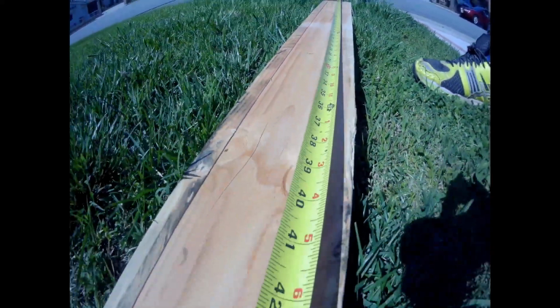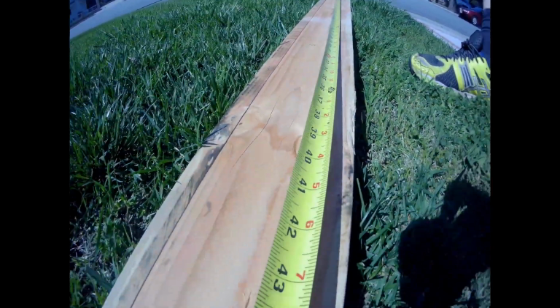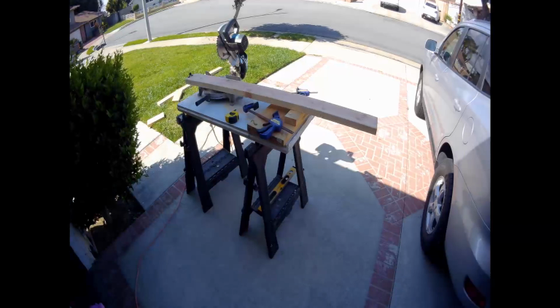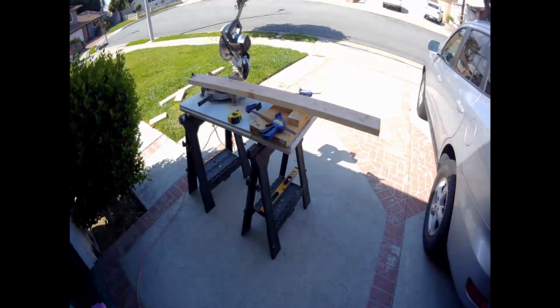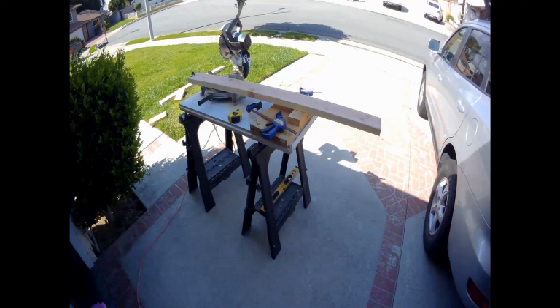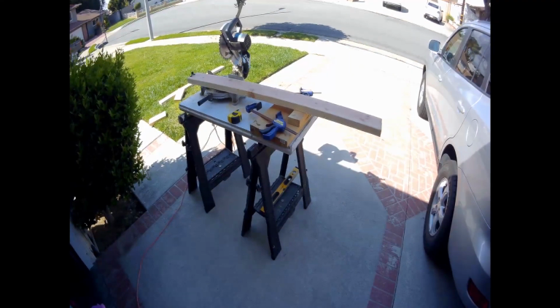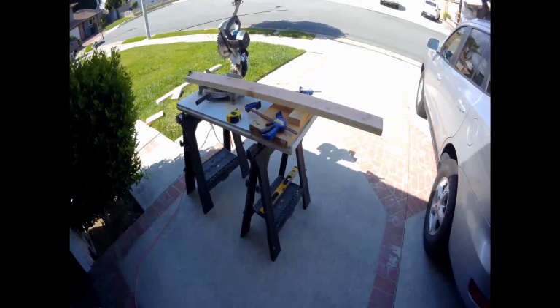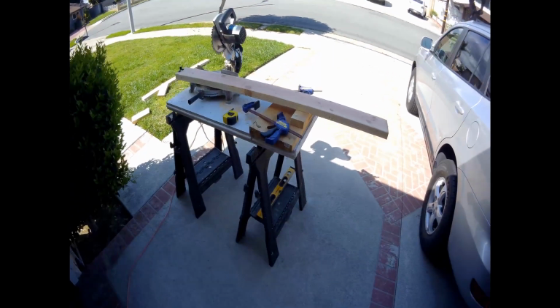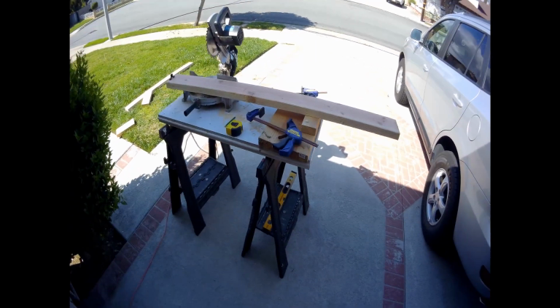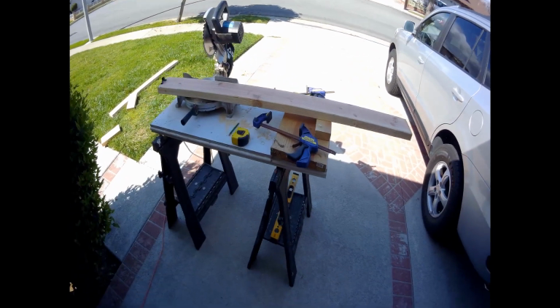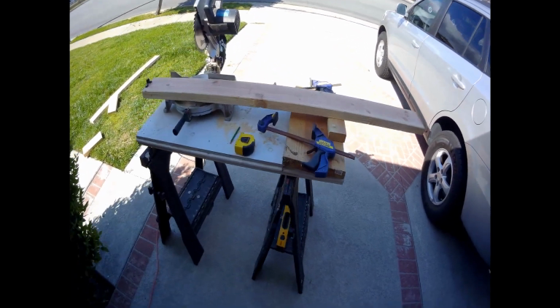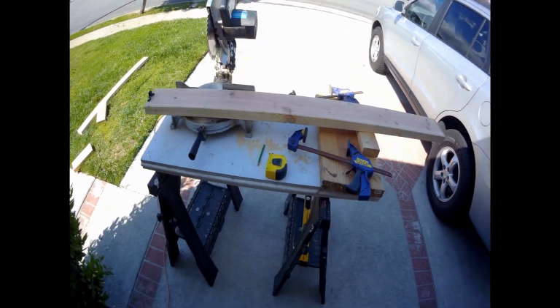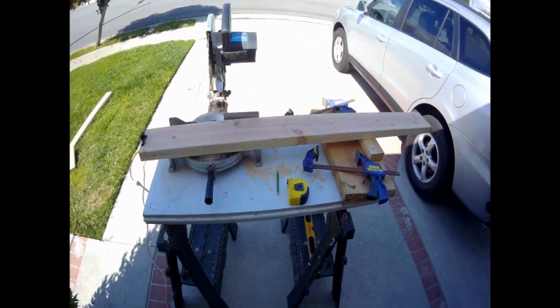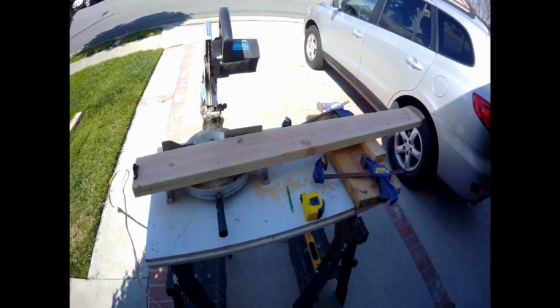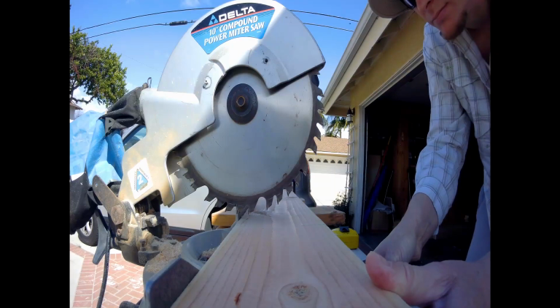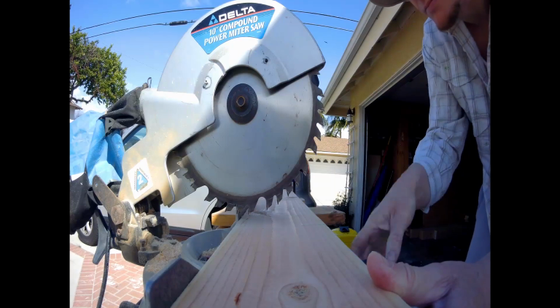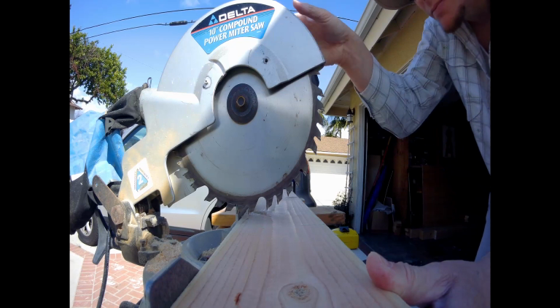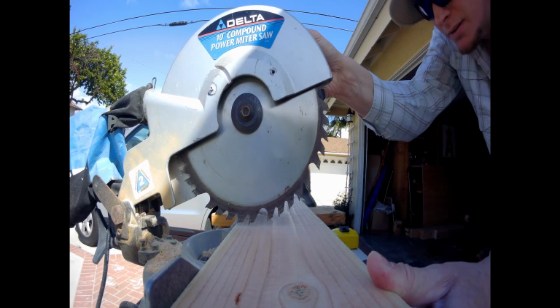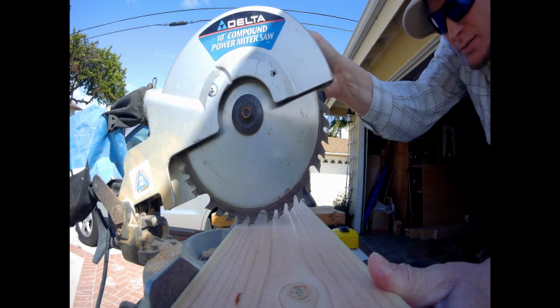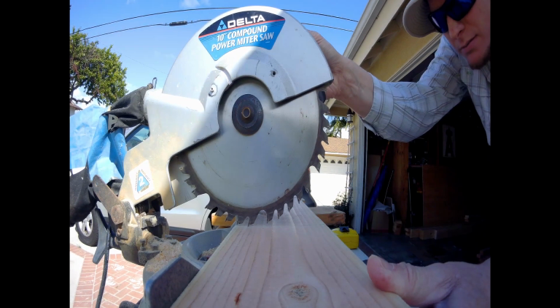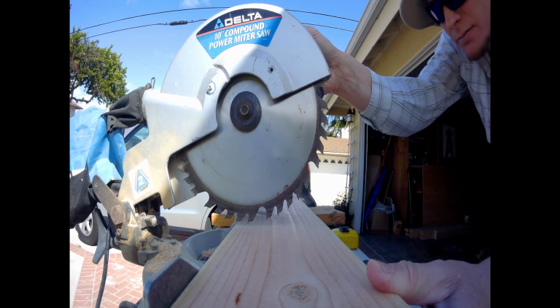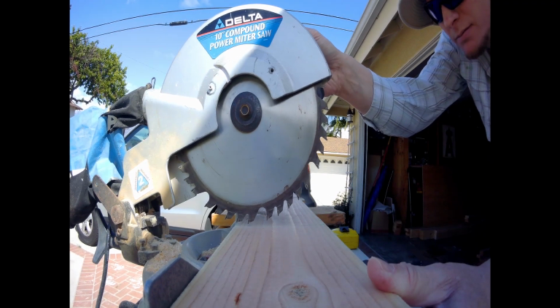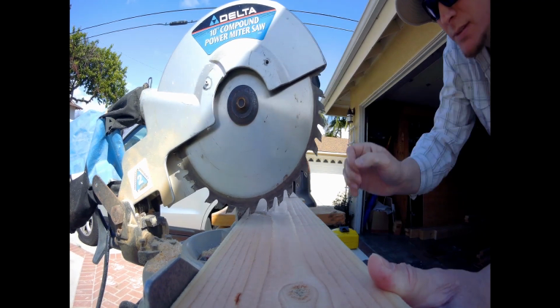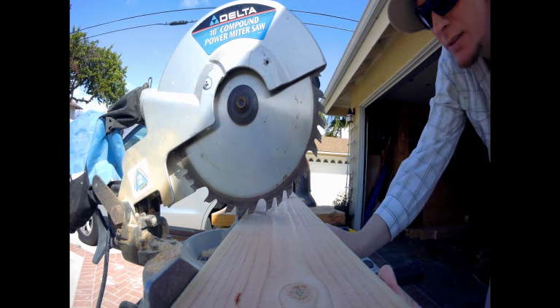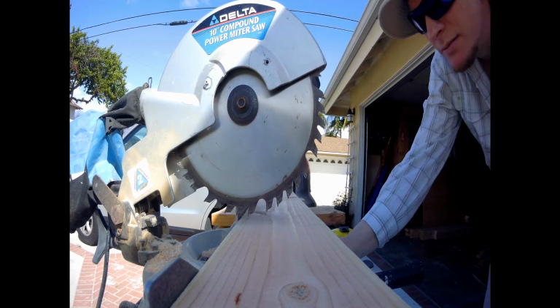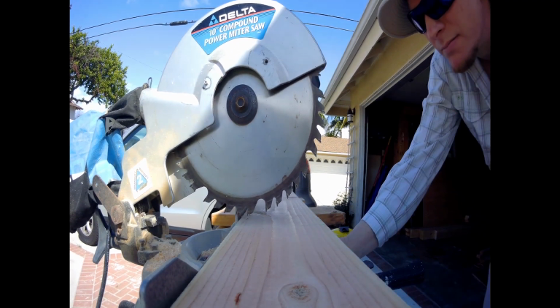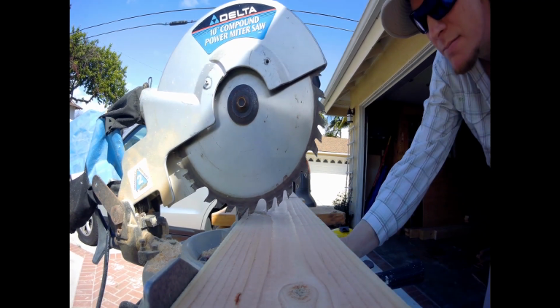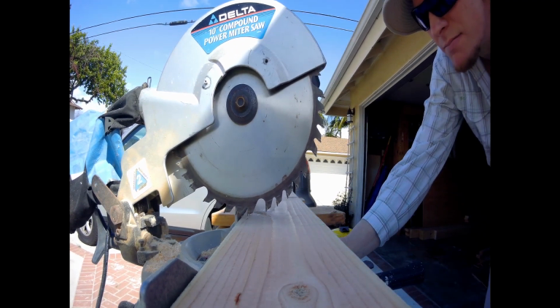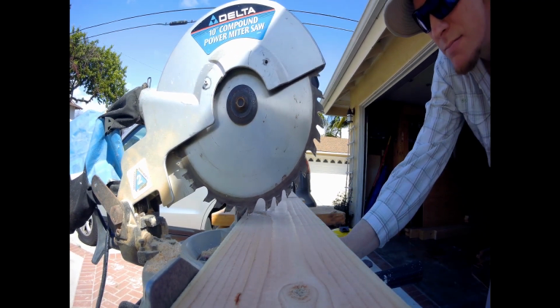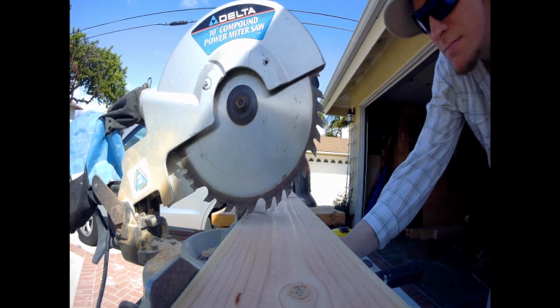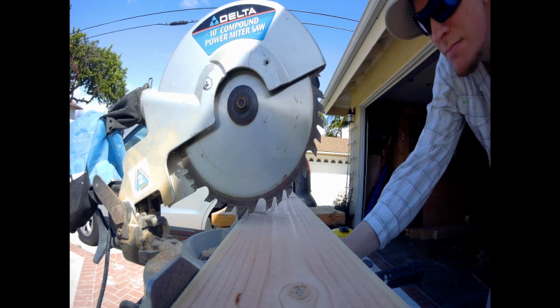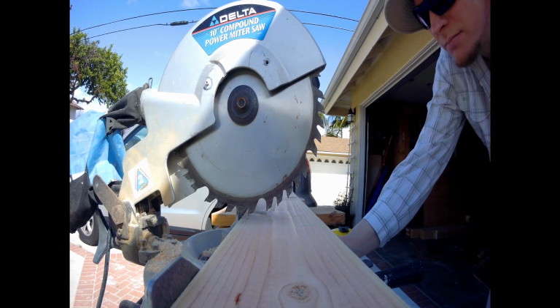Got my mobile workbench set up for all the wood cuts and a couple of scrap pieces and a couple of clamps to hold everything down, especially the bigger pieces. The bigger pieces are harder to hold for one person, so clamps come in very handy.